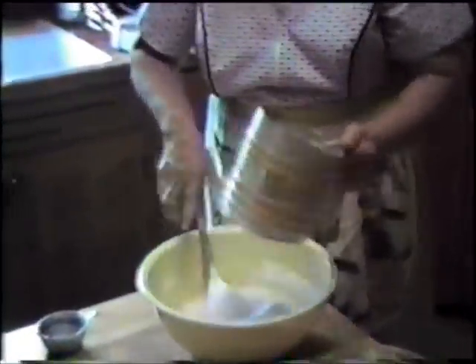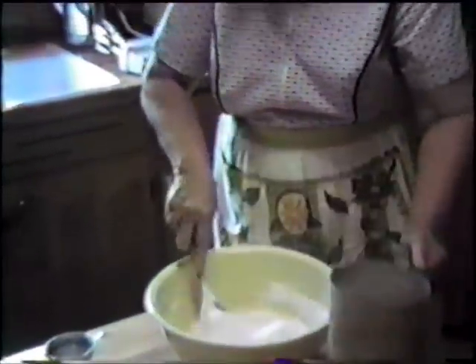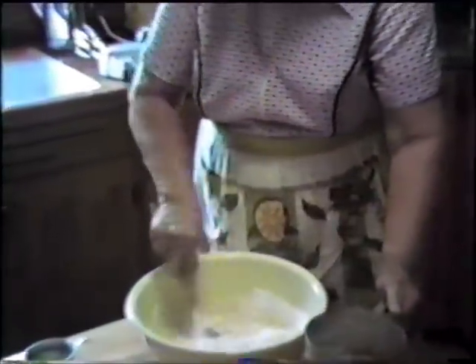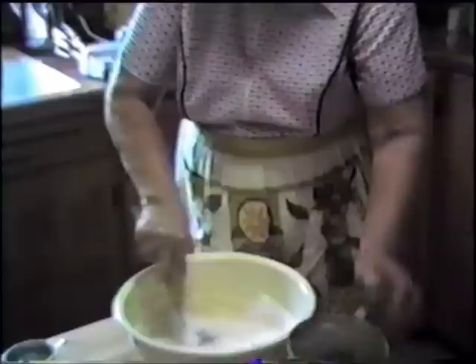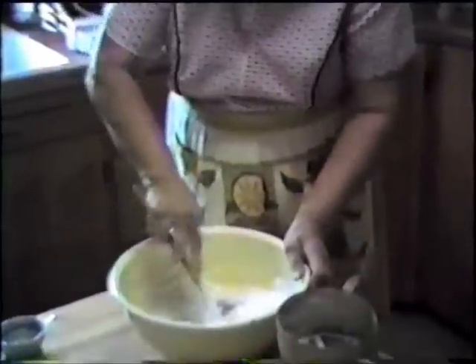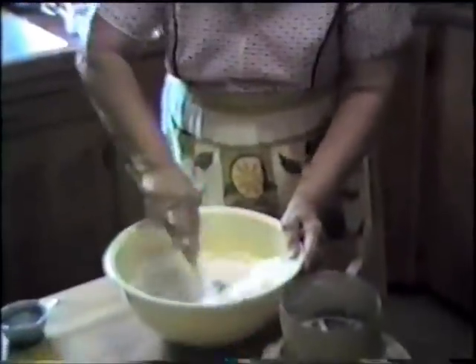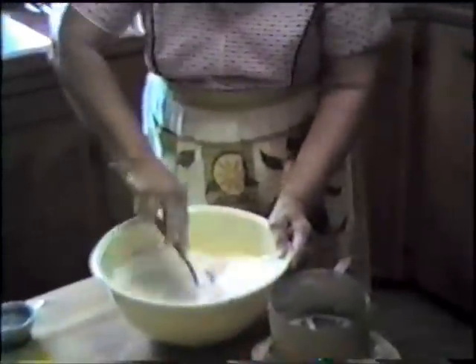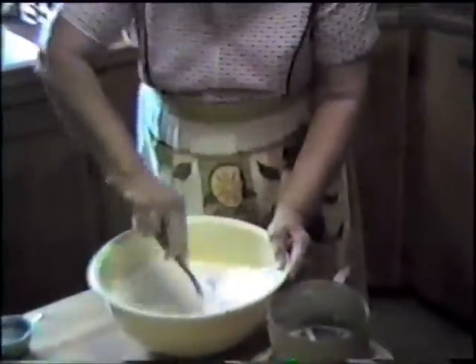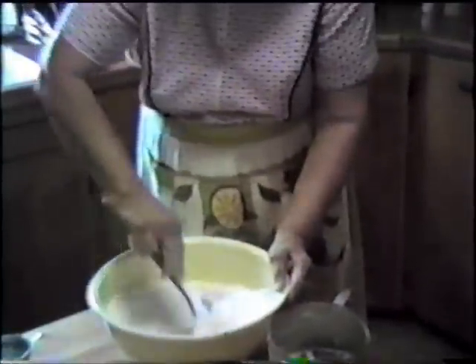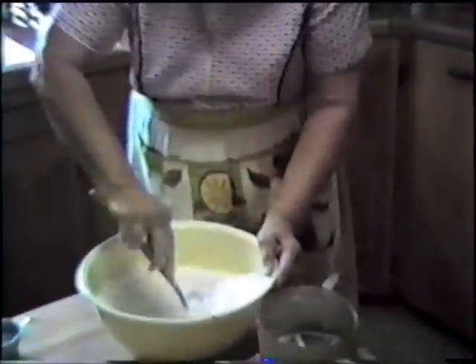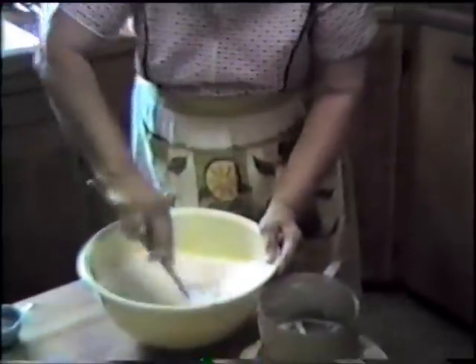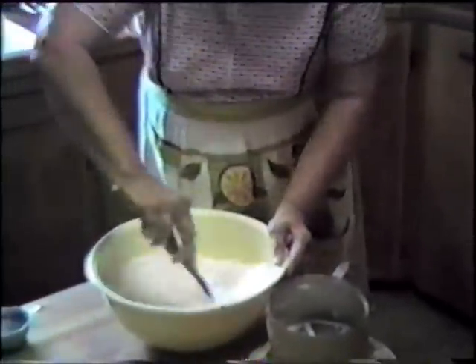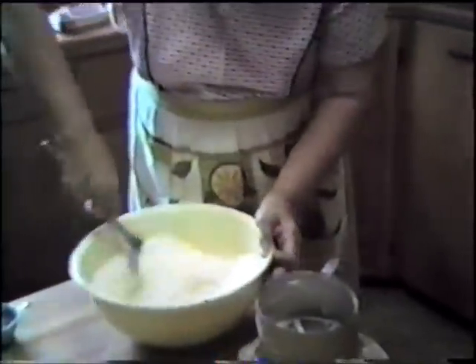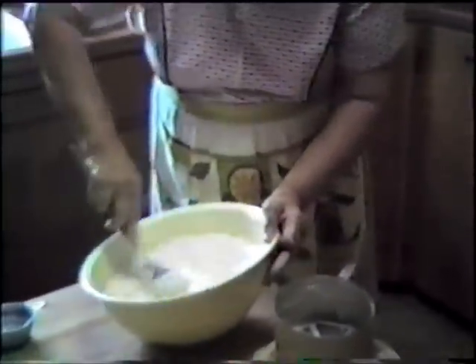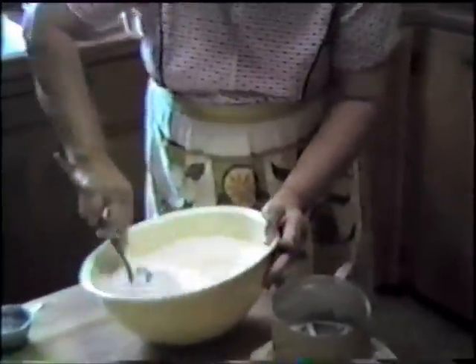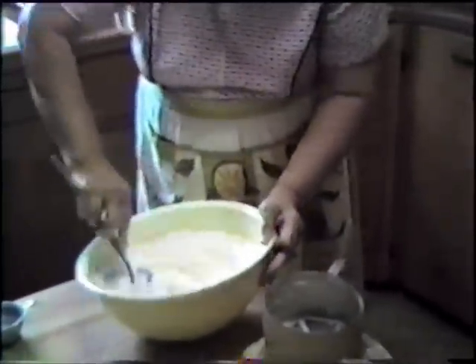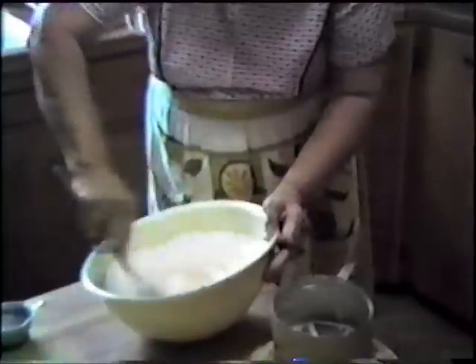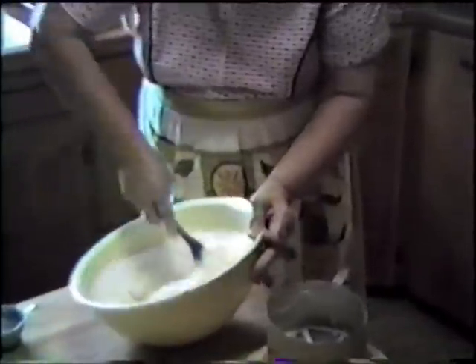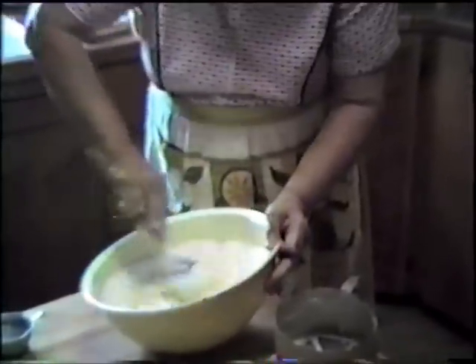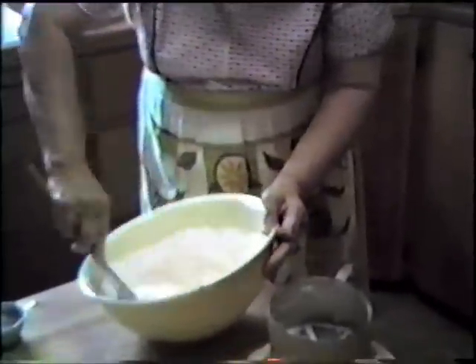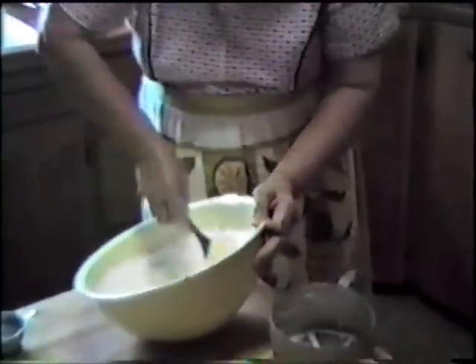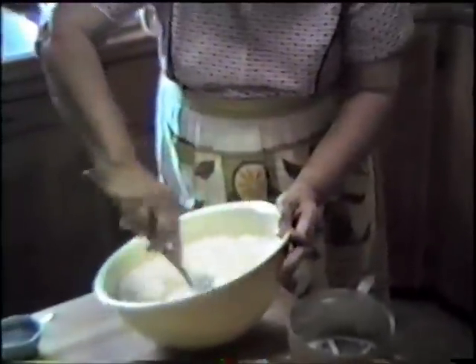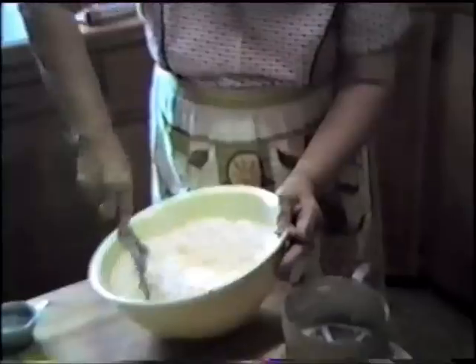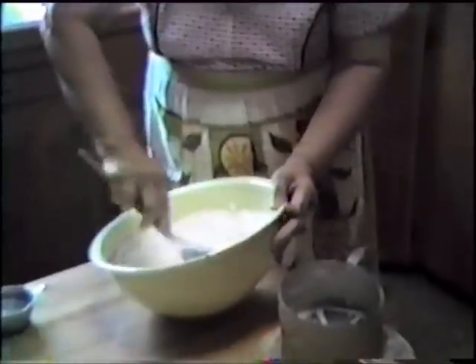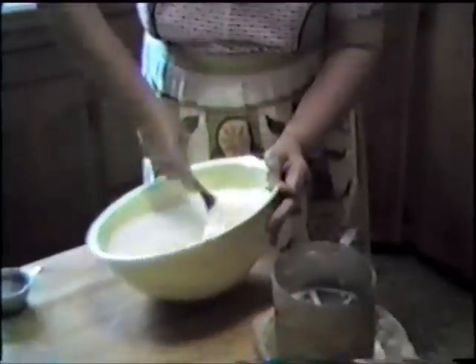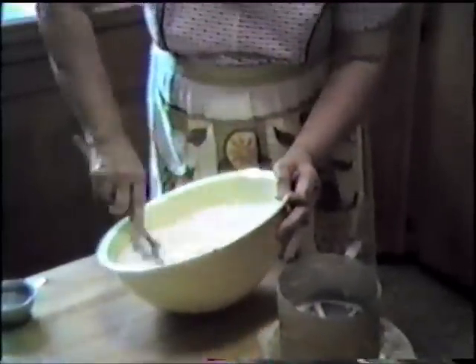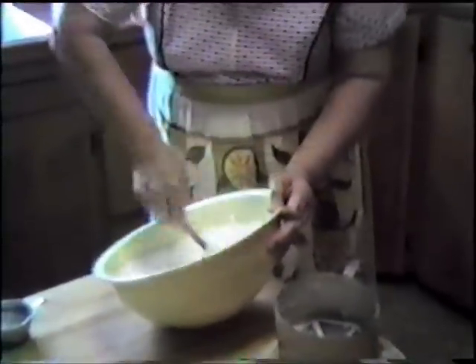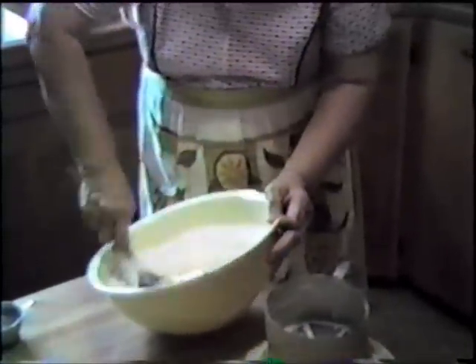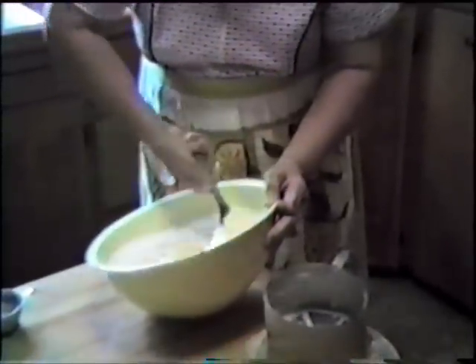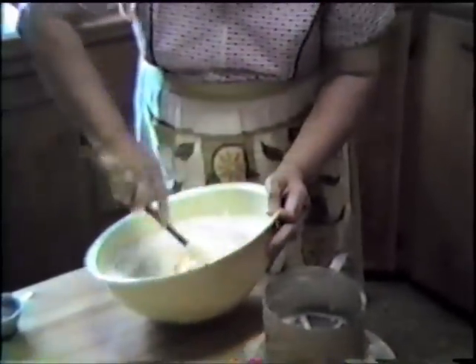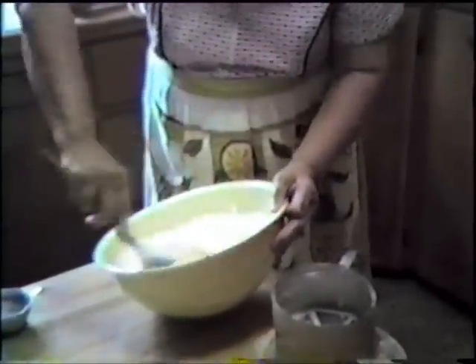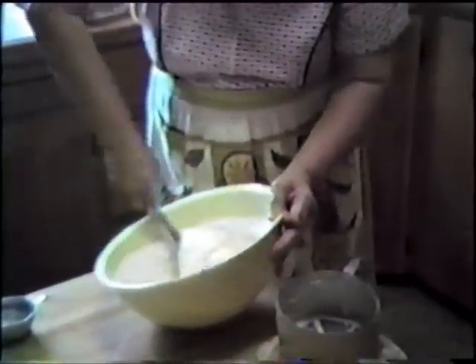You probably missed the scalded milk. But you'll repeat the recipe at the end anyway, won't you? What's scalded? Scalded milk — and then you cool it down before you put your yeast in. Room temperature or just lukewarm? Room temperature.